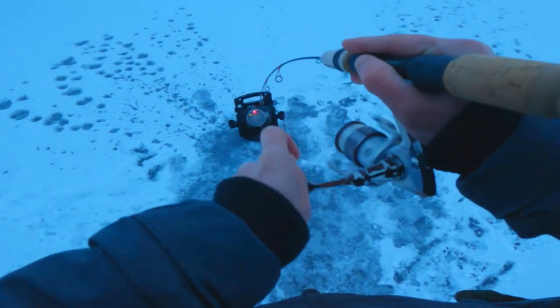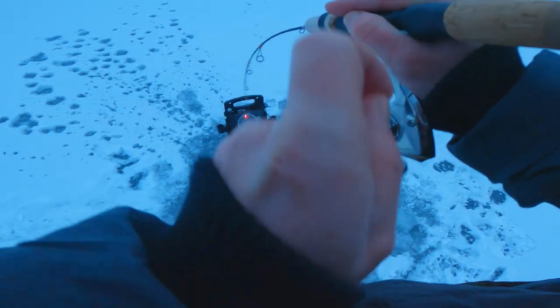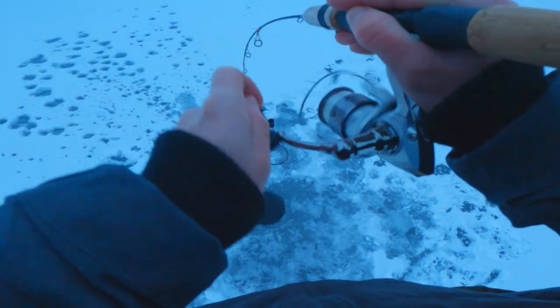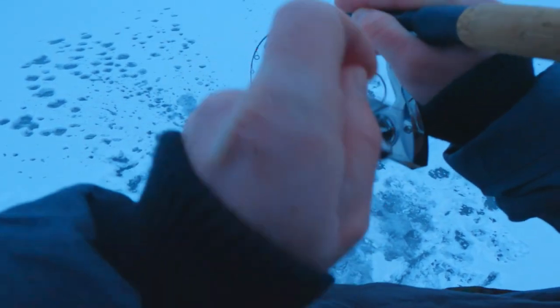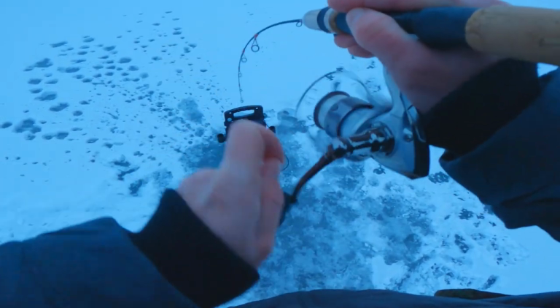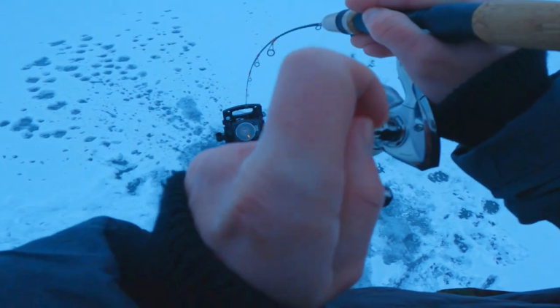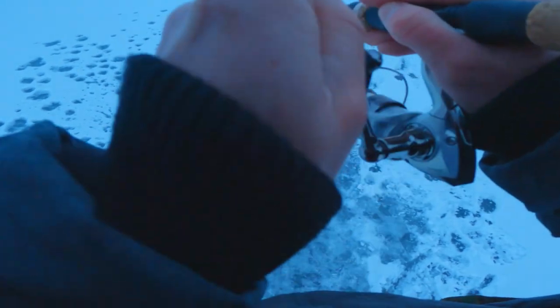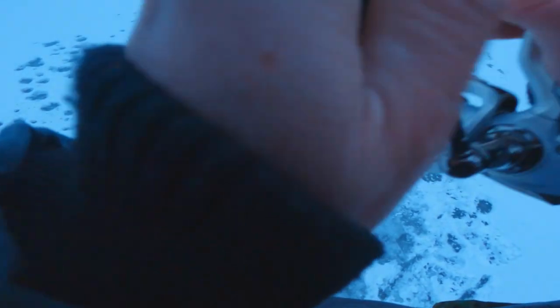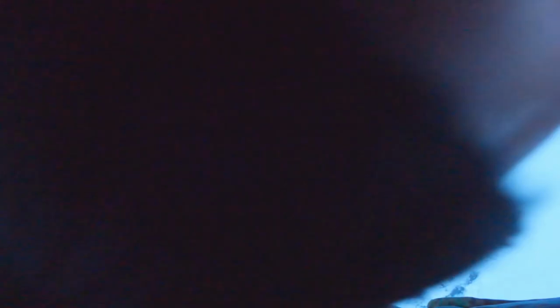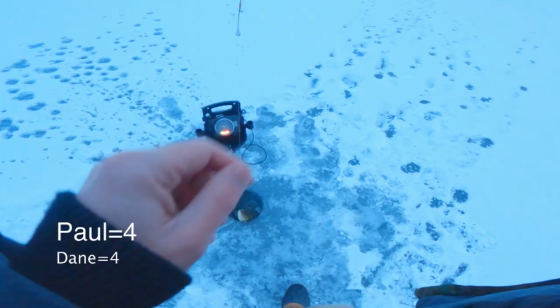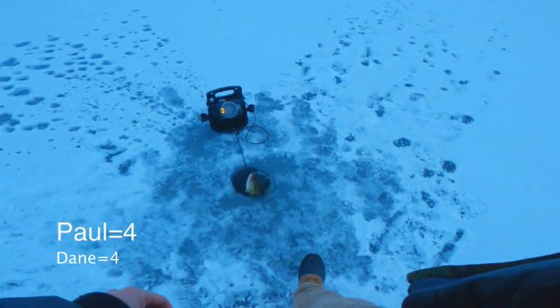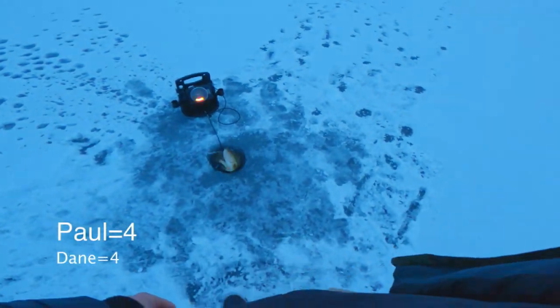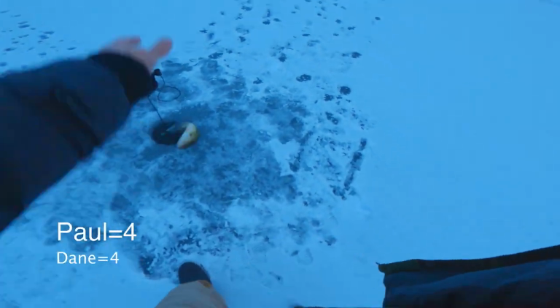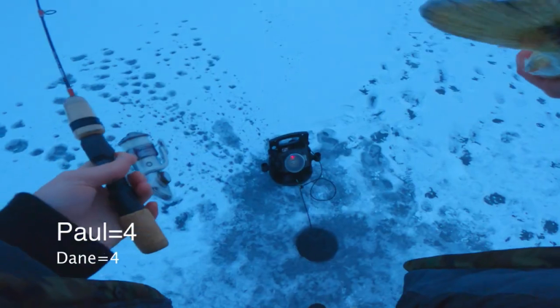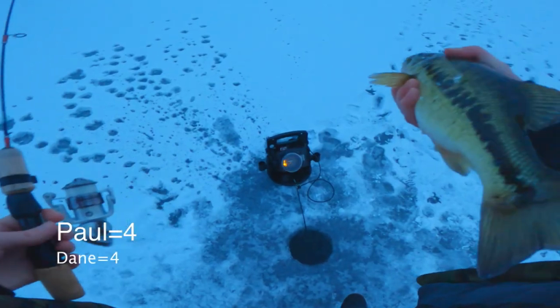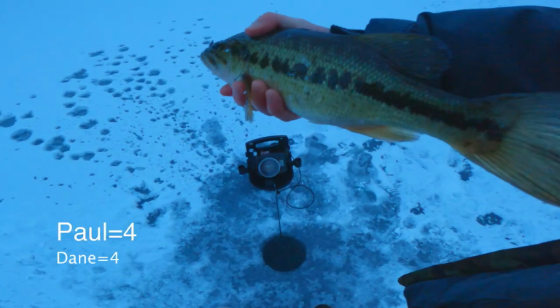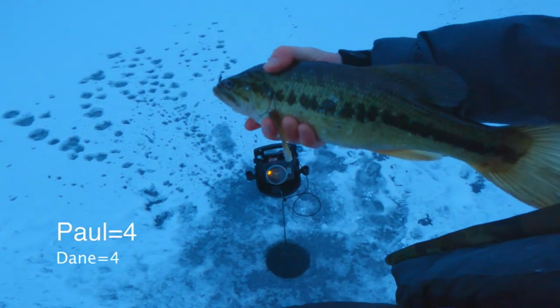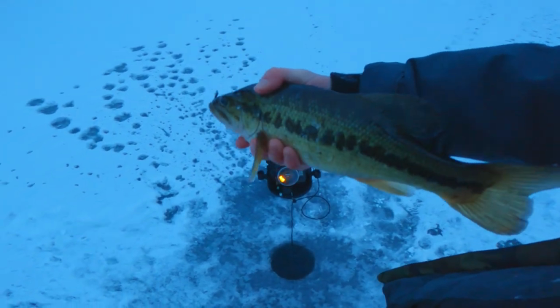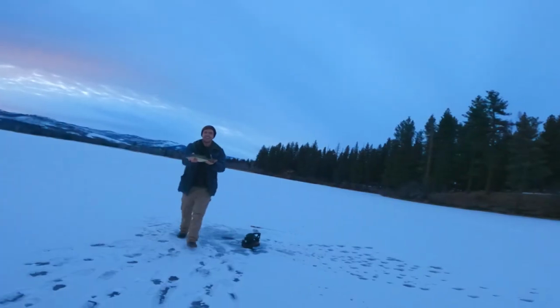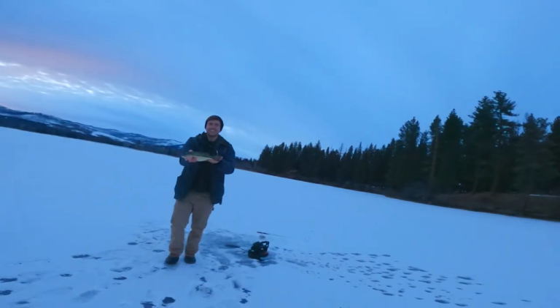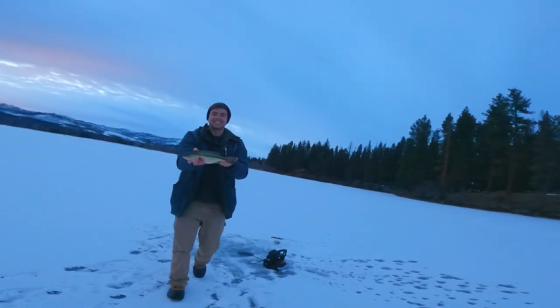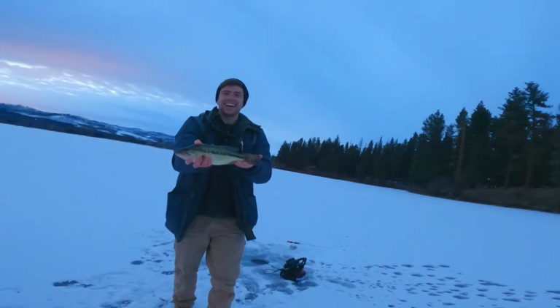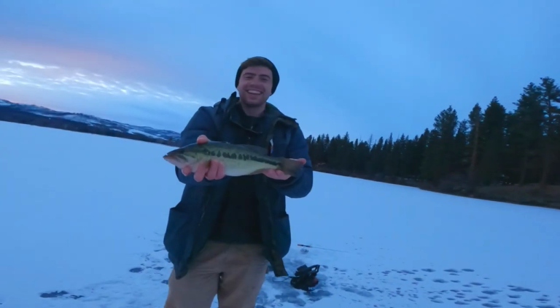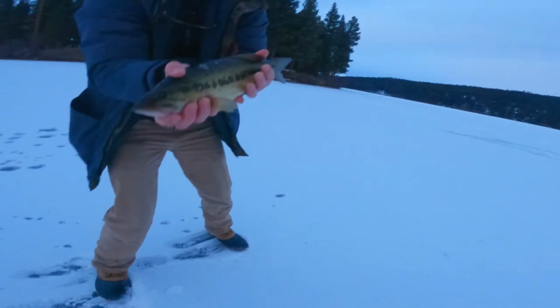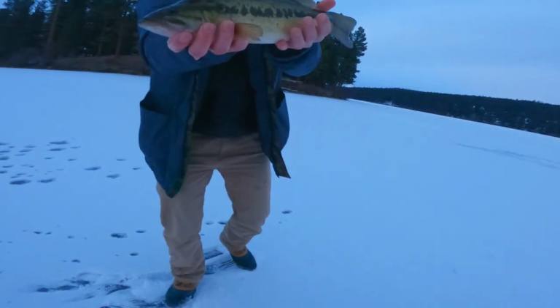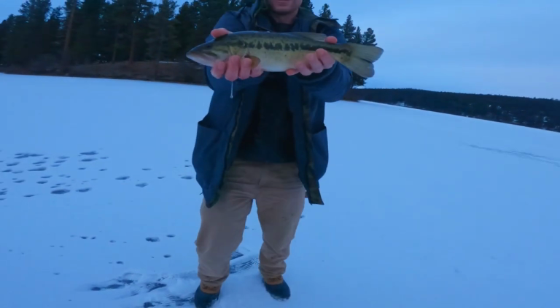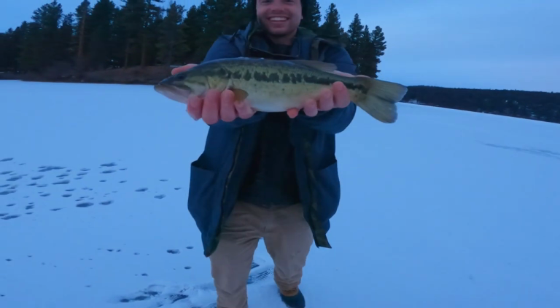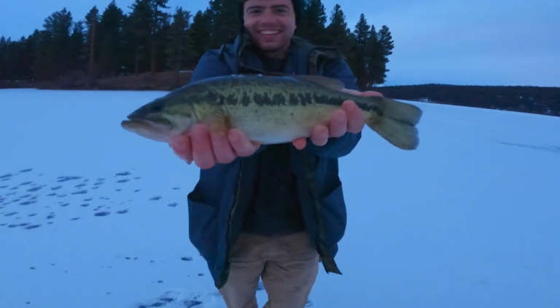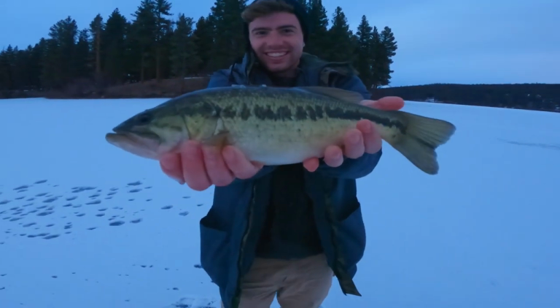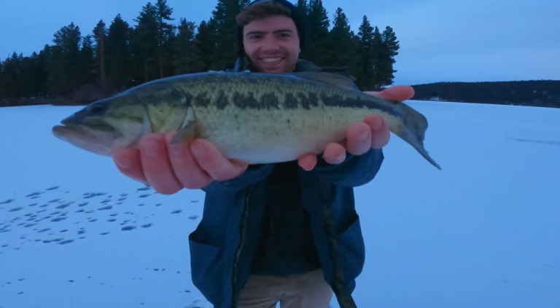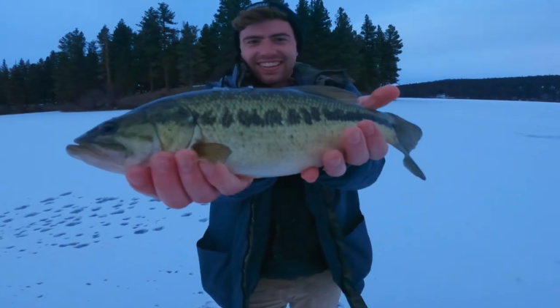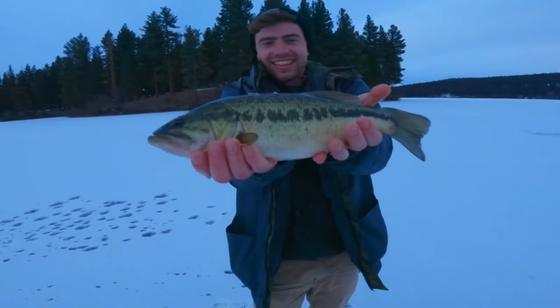Oh, it's a big one! Yeah! It's a bass! Holy cow! Last fish — it's tied! He ties it up! Nice, man.